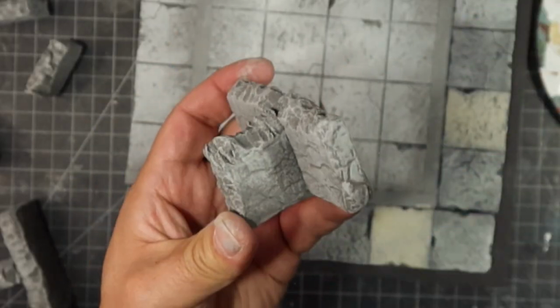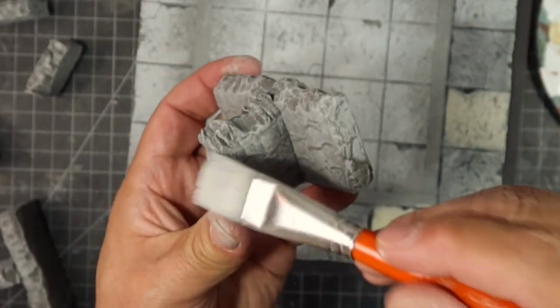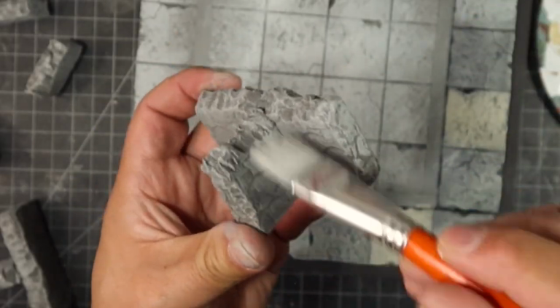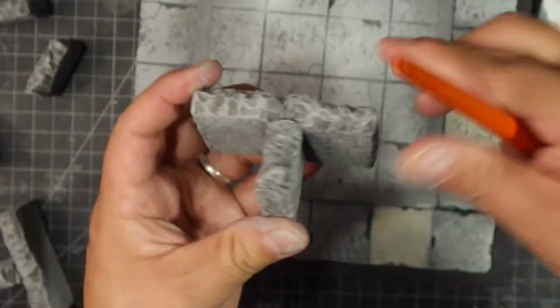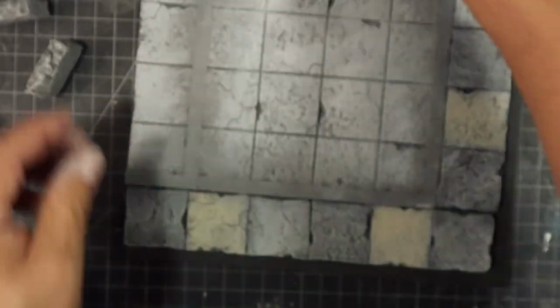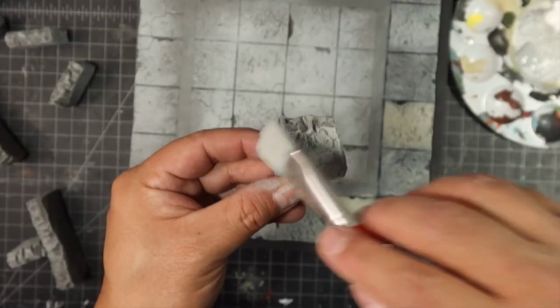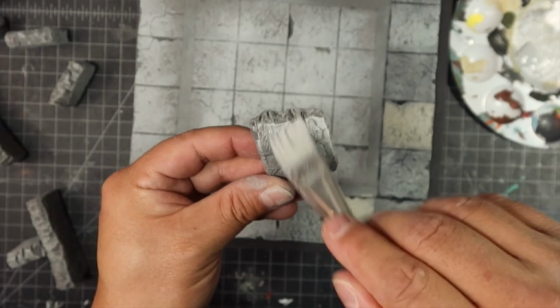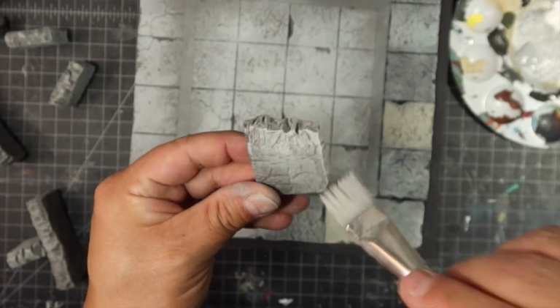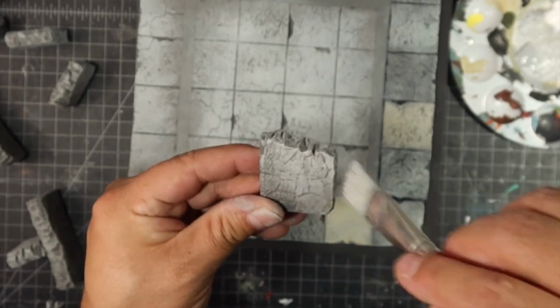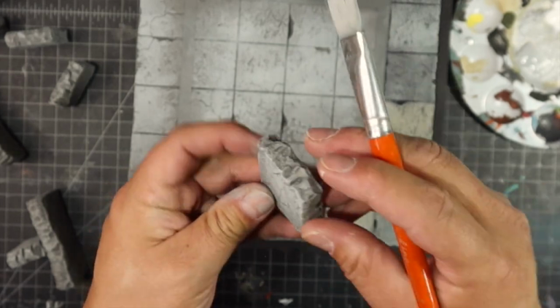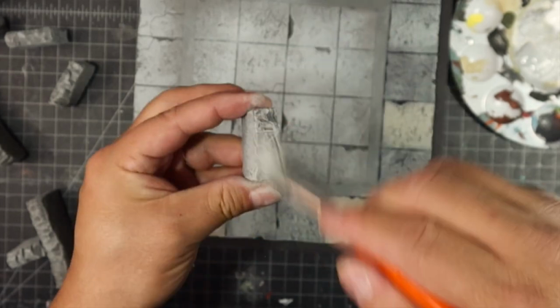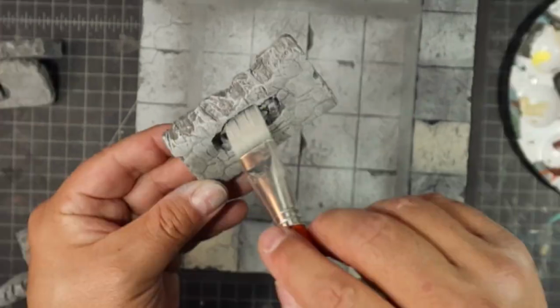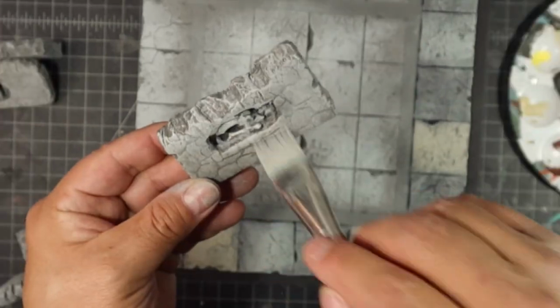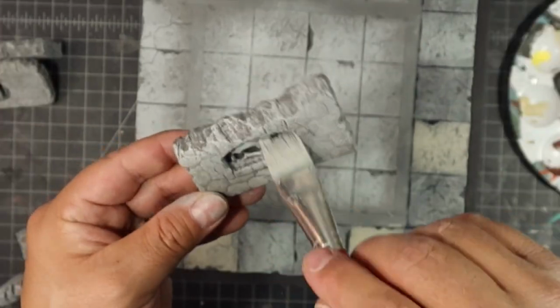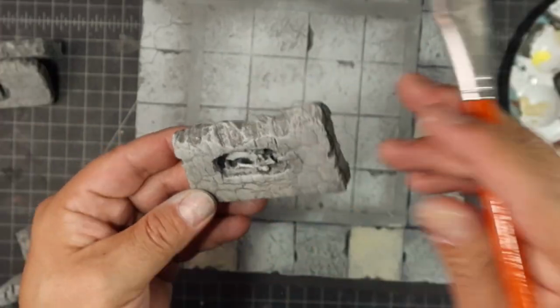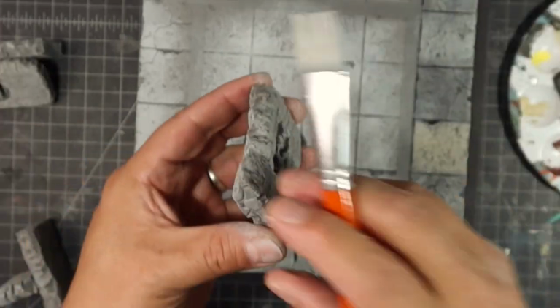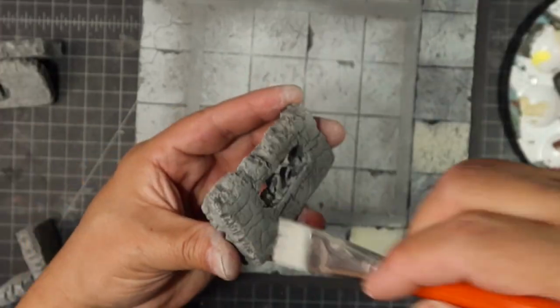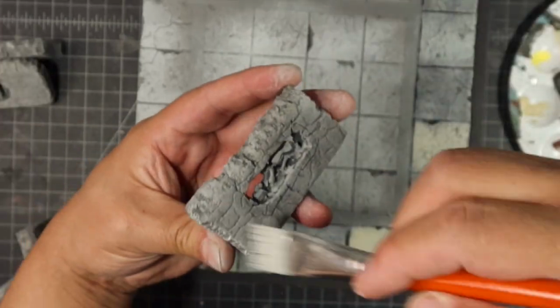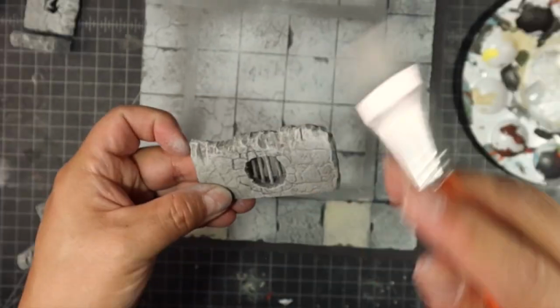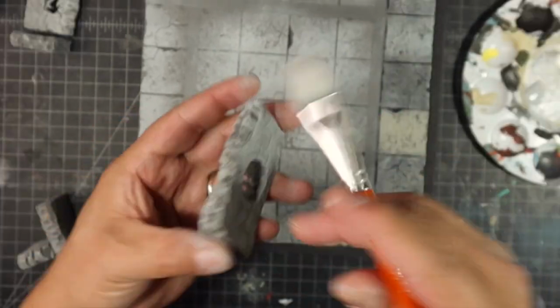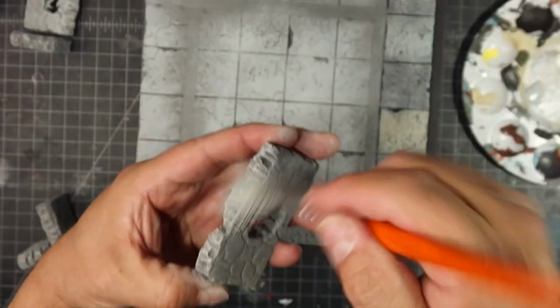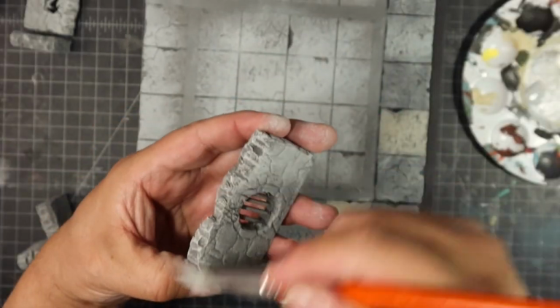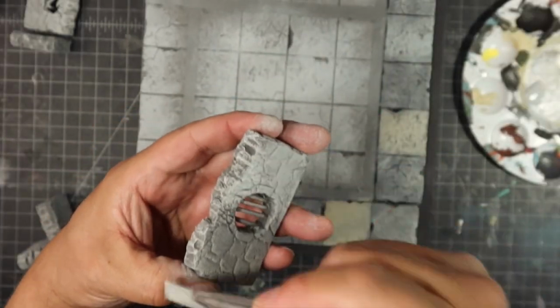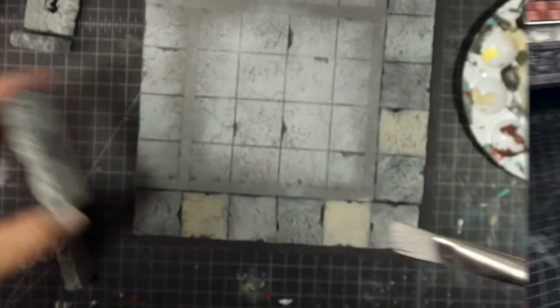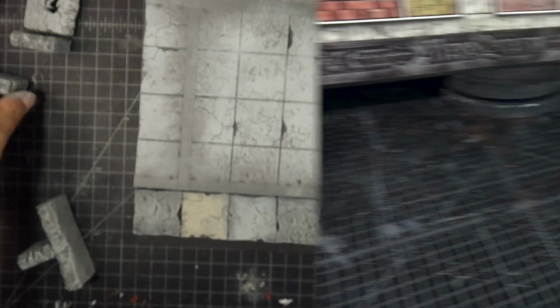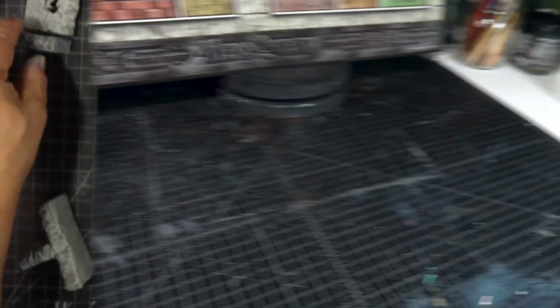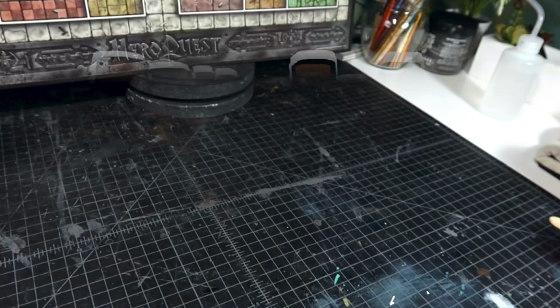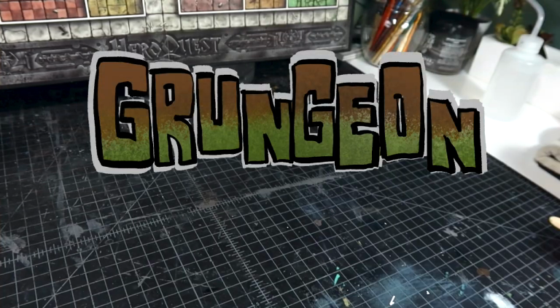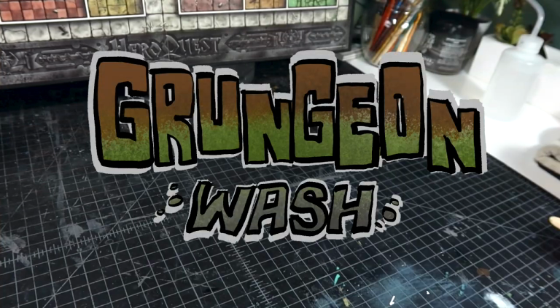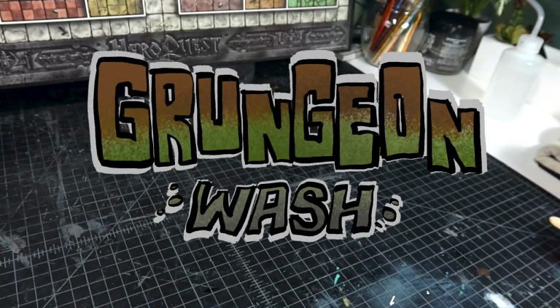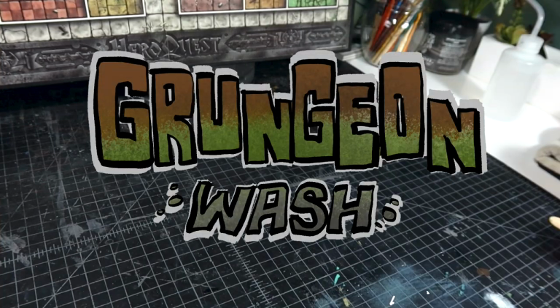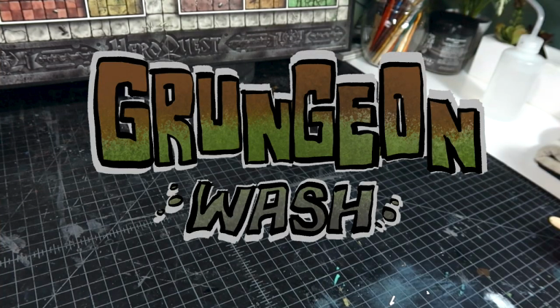Next I'm going to share with you a wash recipe that I learned that's really going to help you to grunge down your dungeon. Let's make some grunge wash.